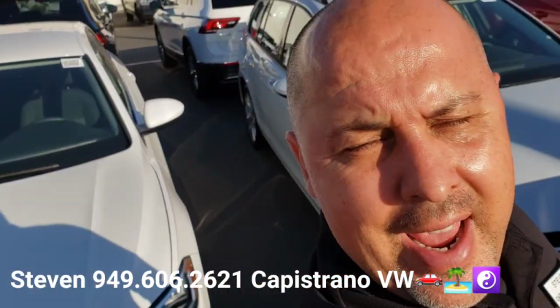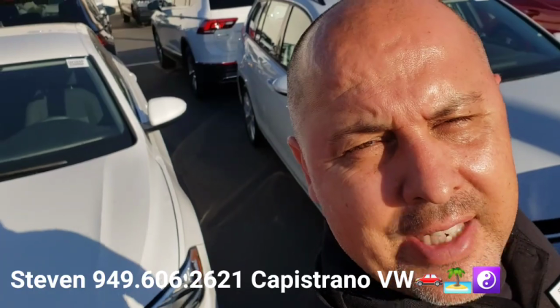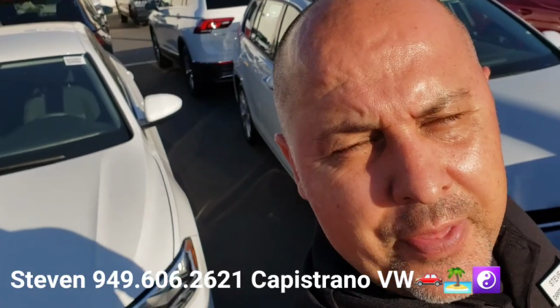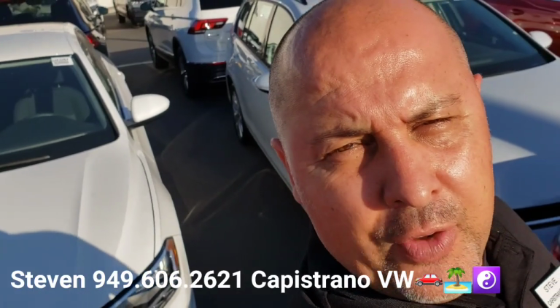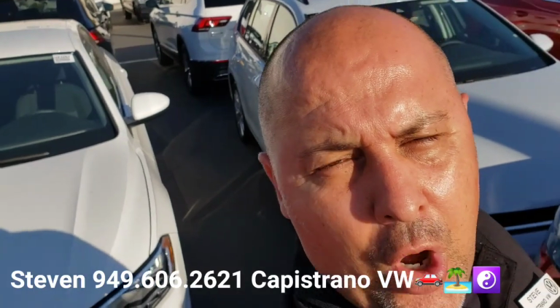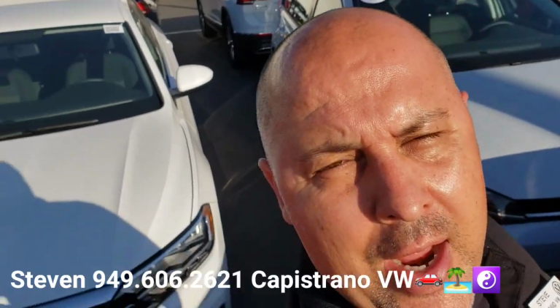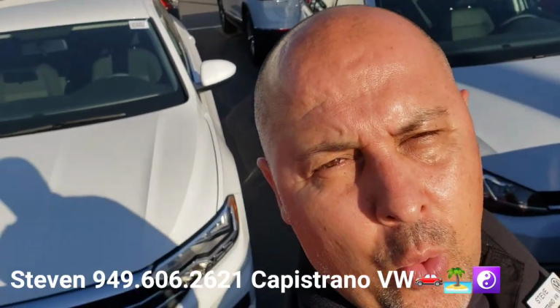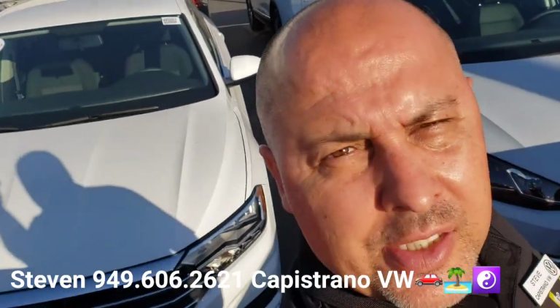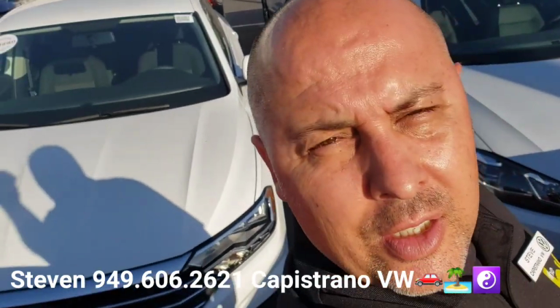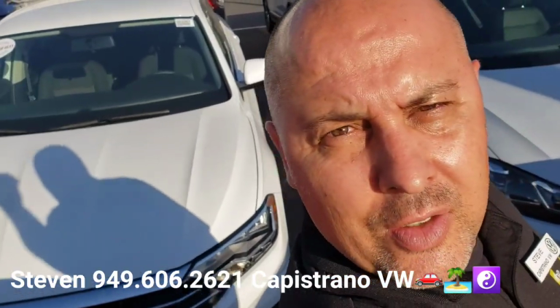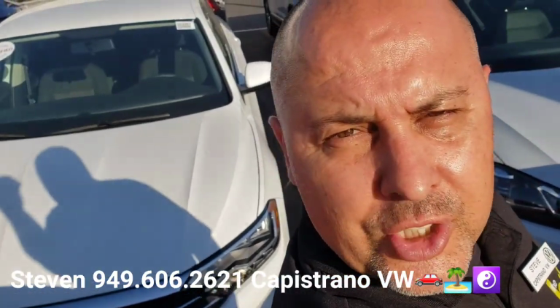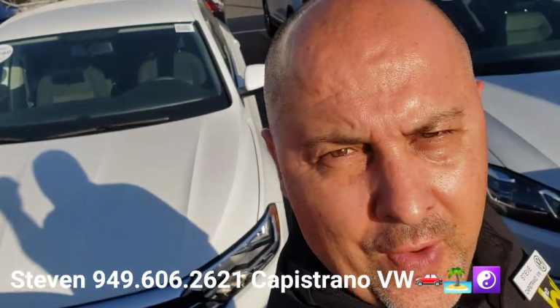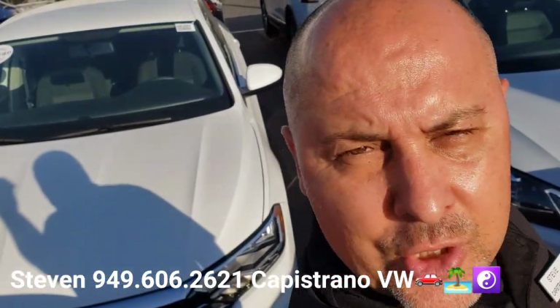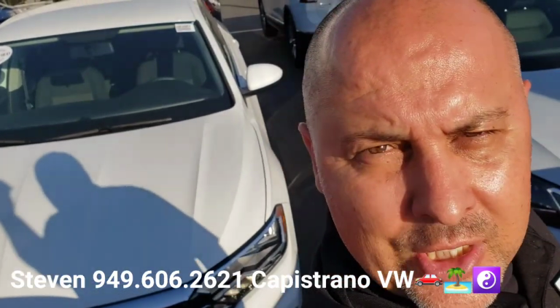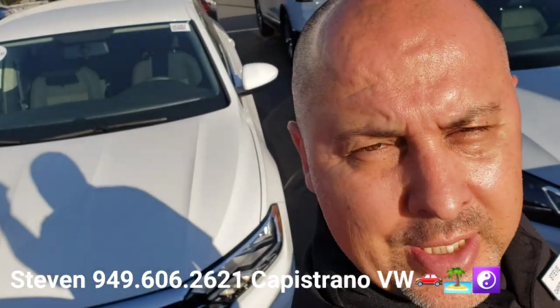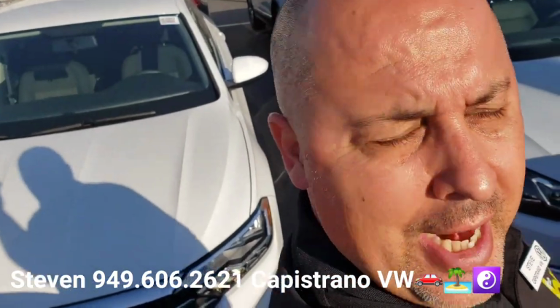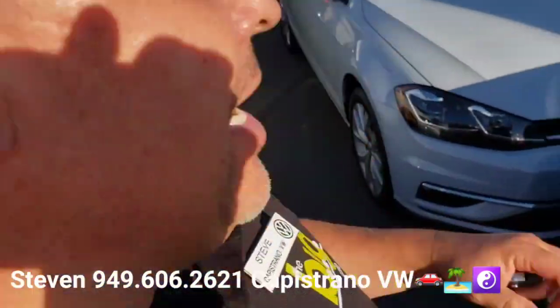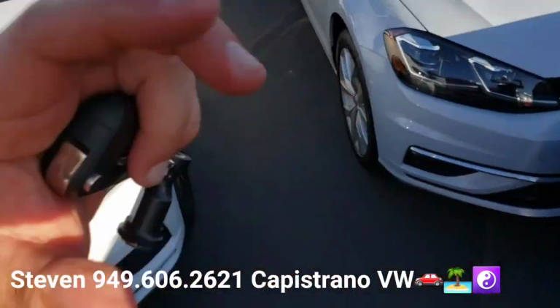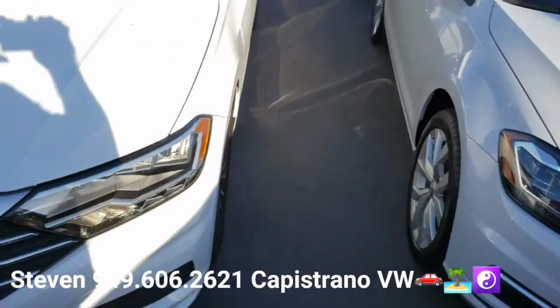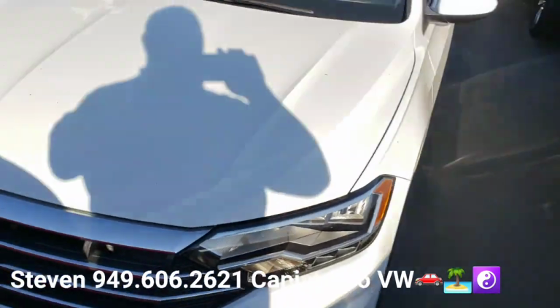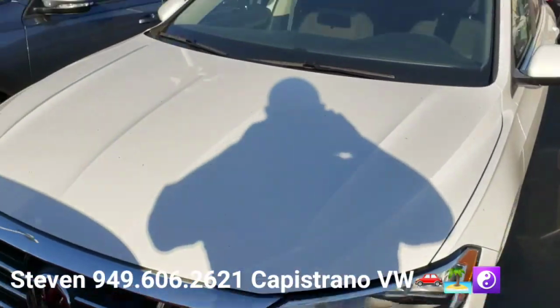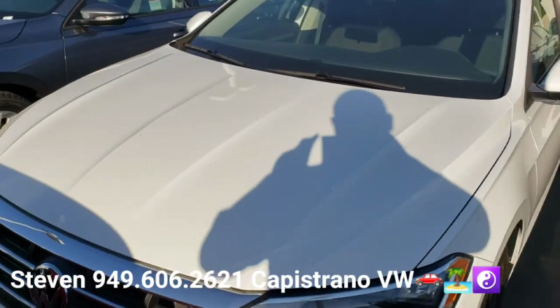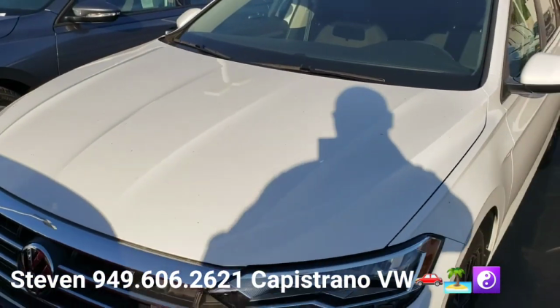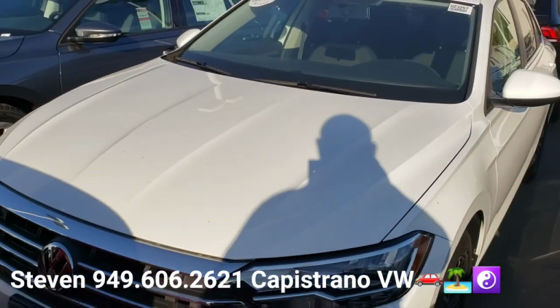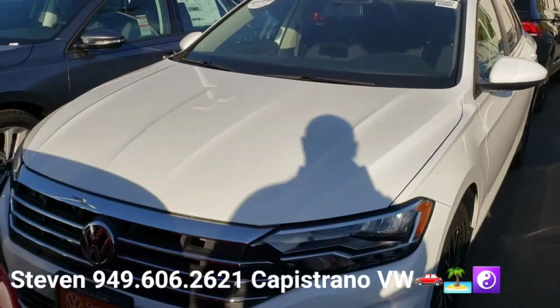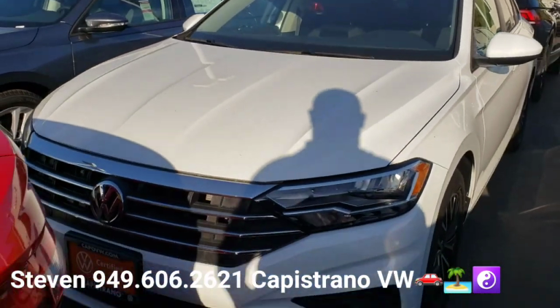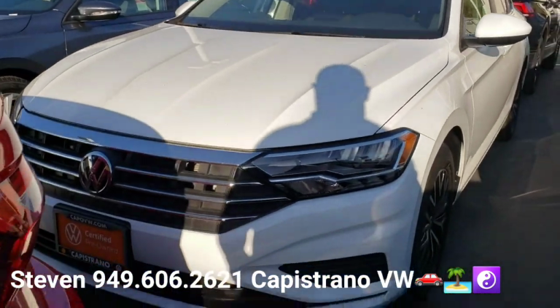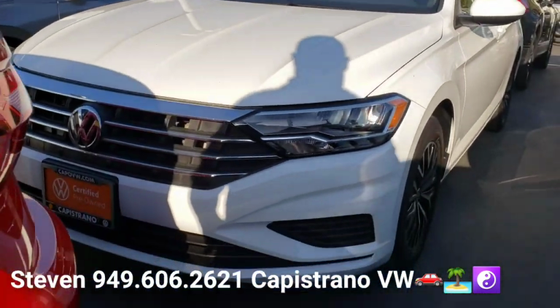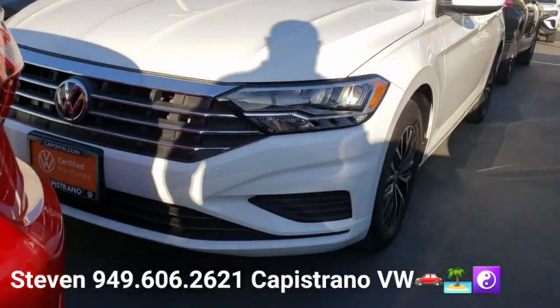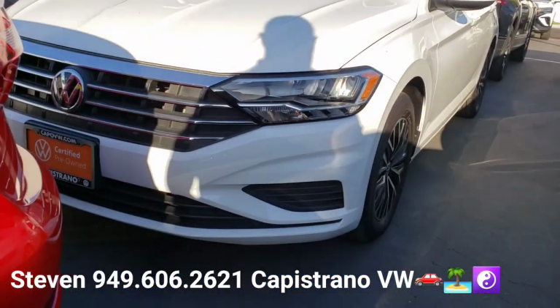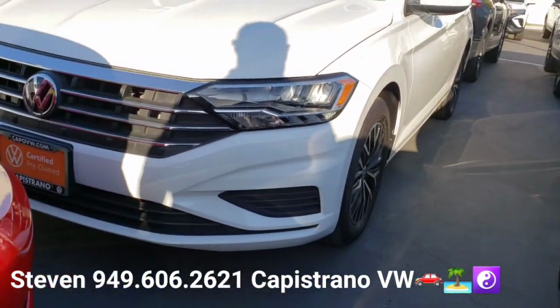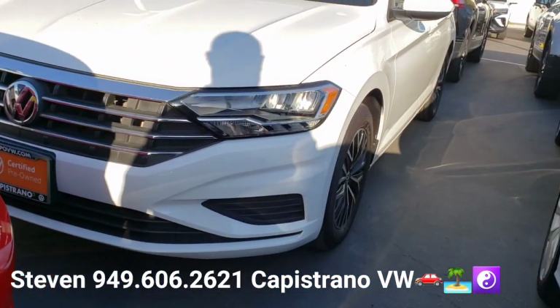I just wanted to thank you for your online request for the certified 2020 Jetta S model with only 14,000 miles on it. I've got it right here and available.